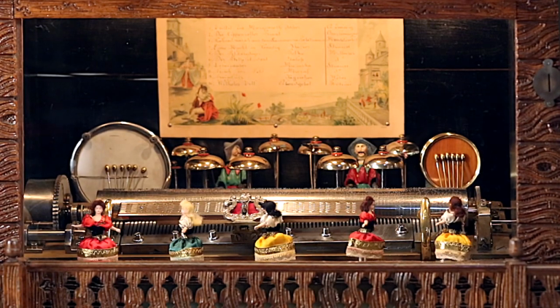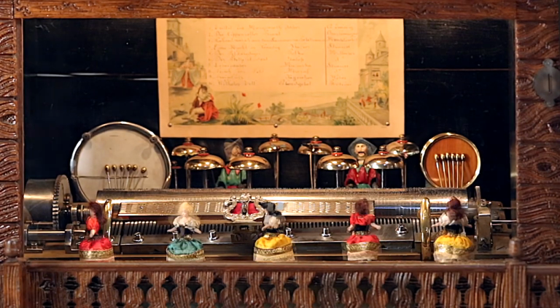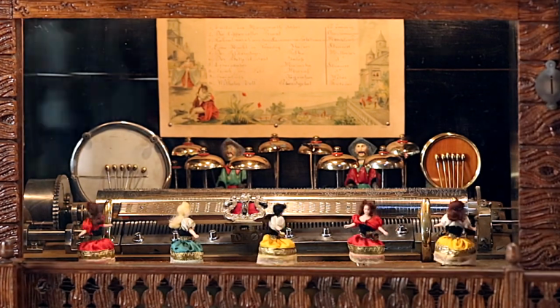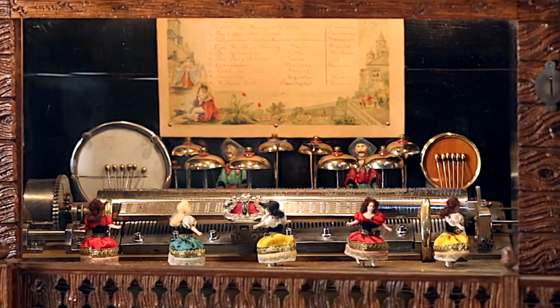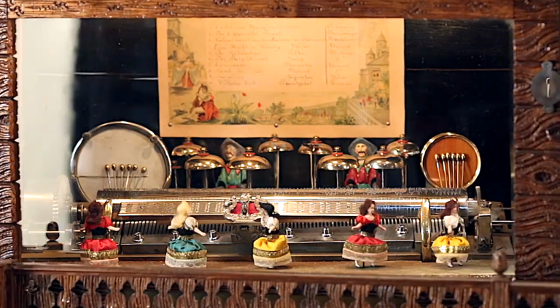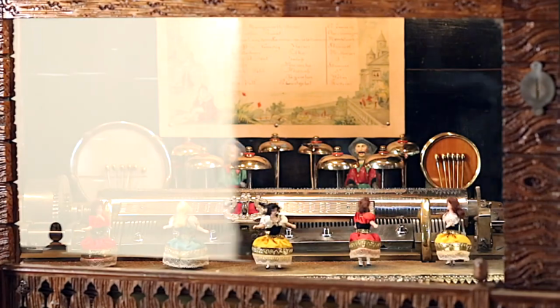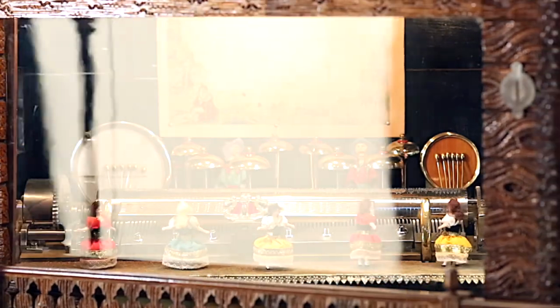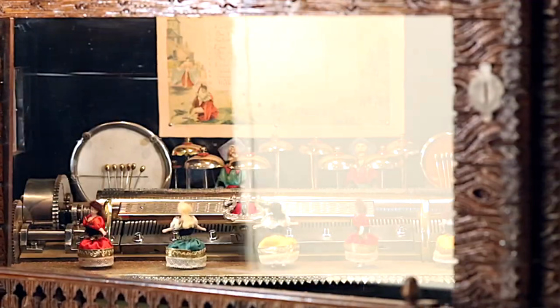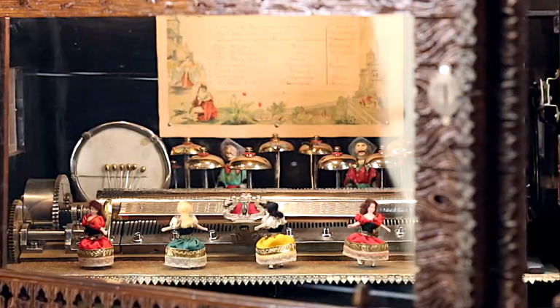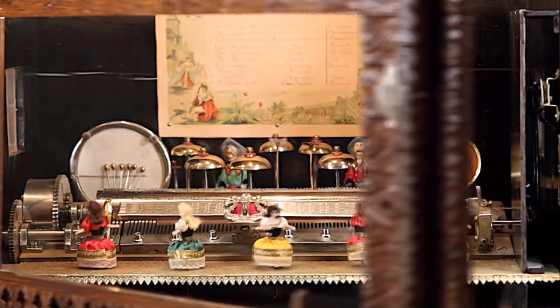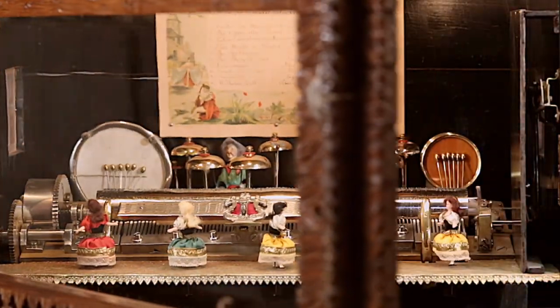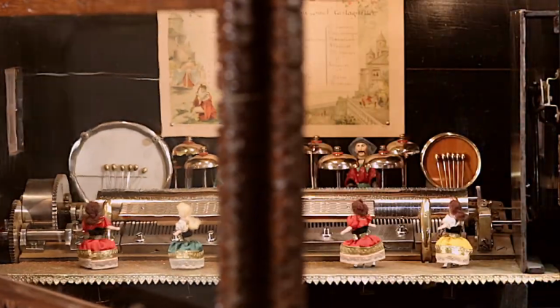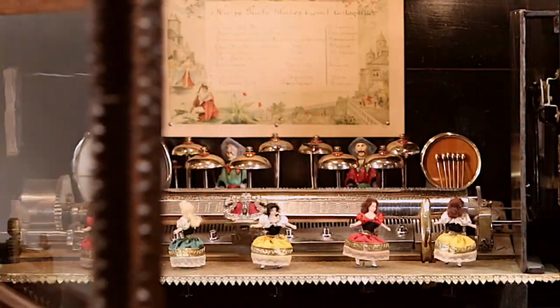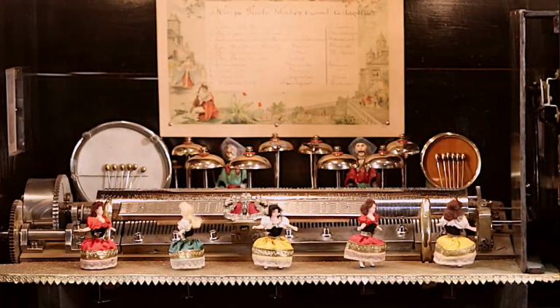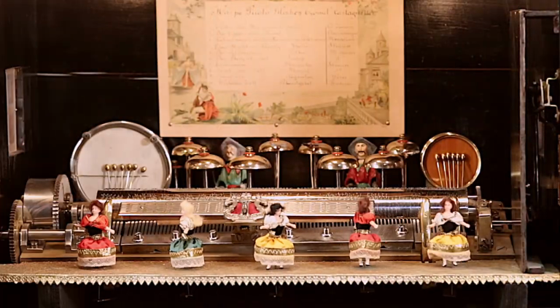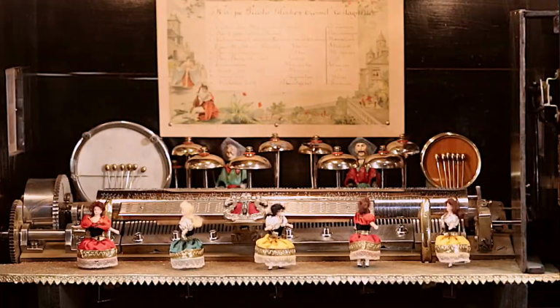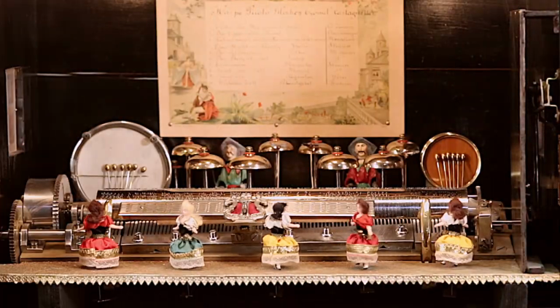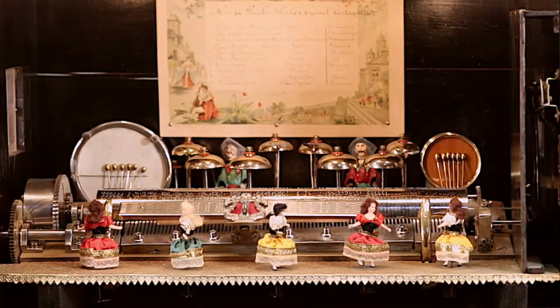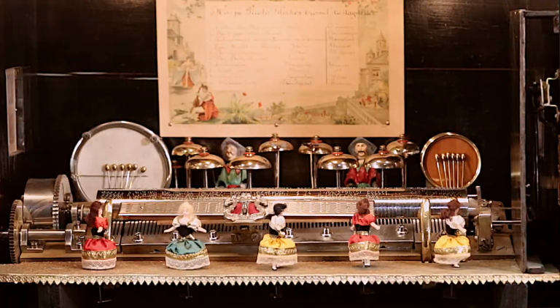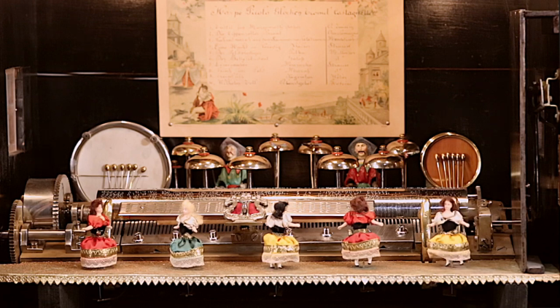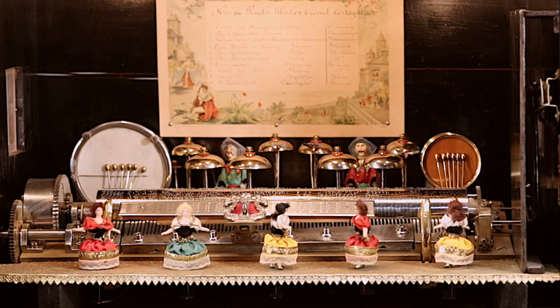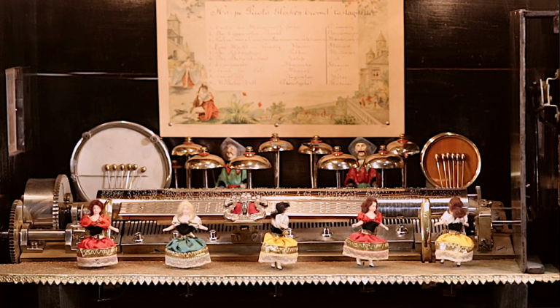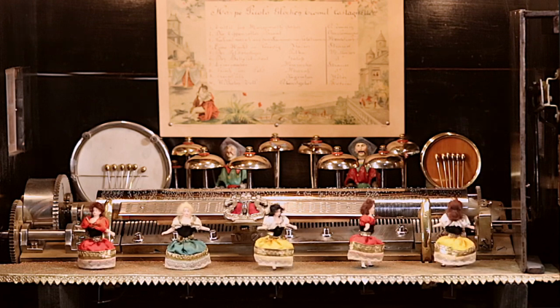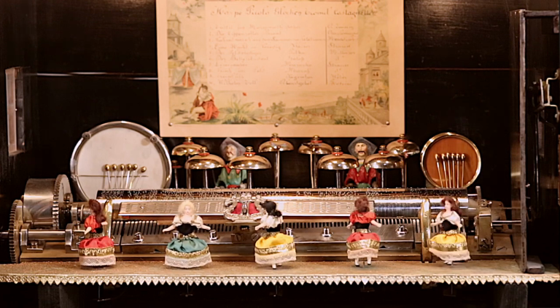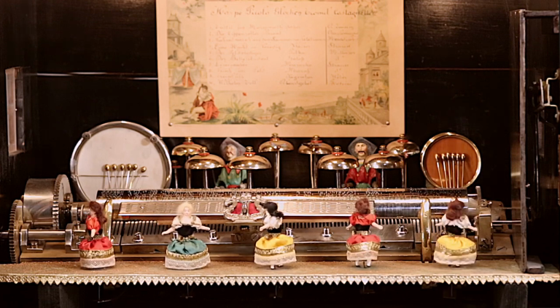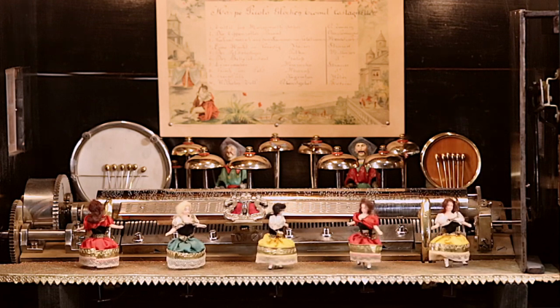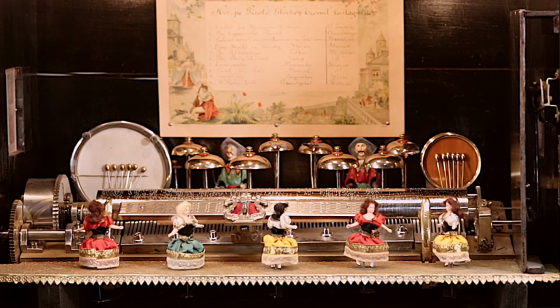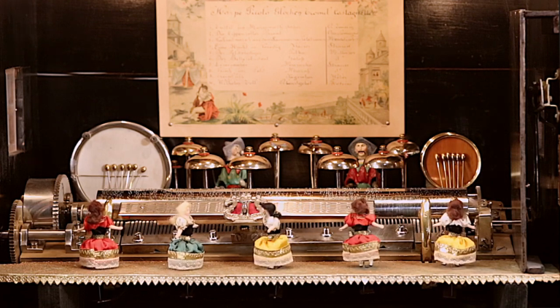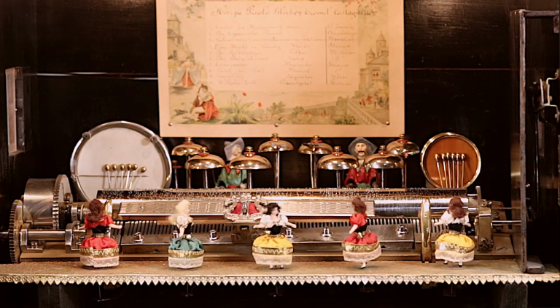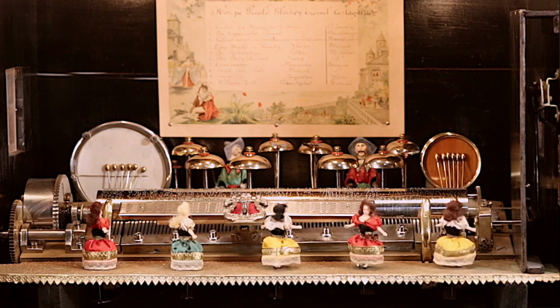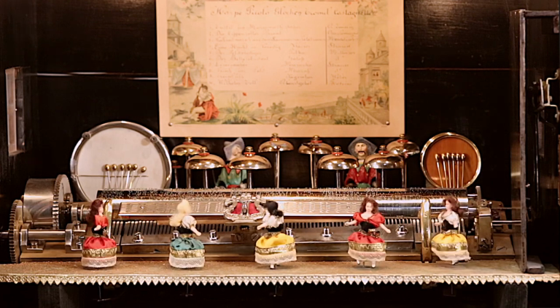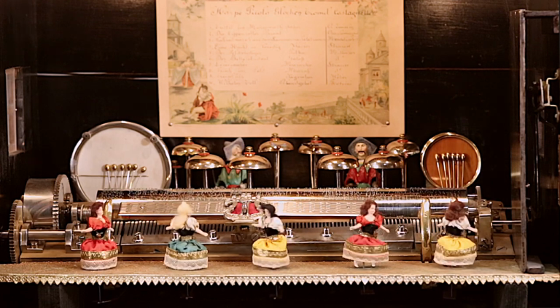This rare Swiss automata cylinder music box evokes traditional Swiss Alps motifs and celebrates the local culture as jovial musicians and dancers perform behind the glass.